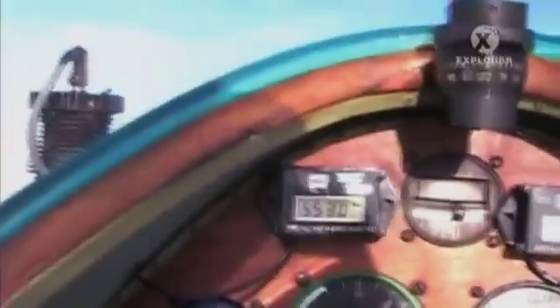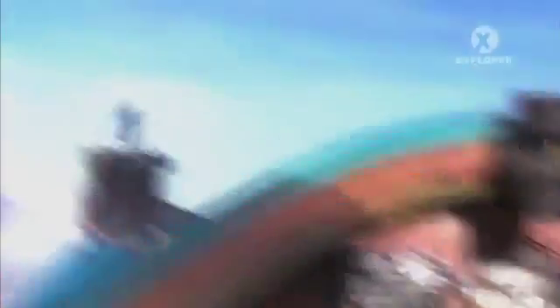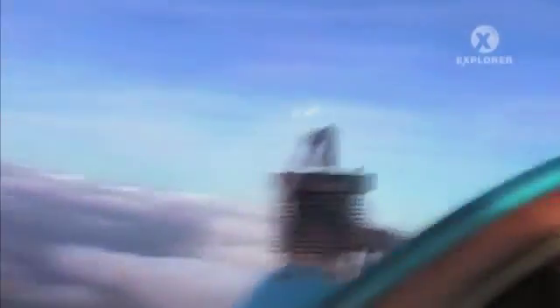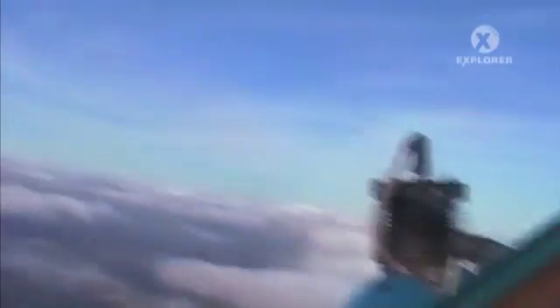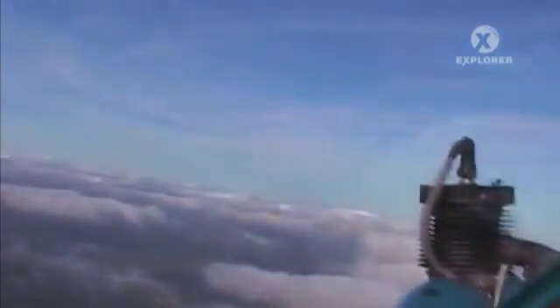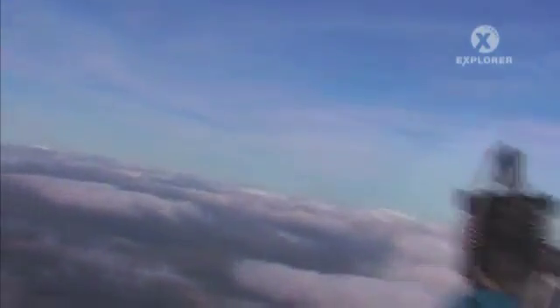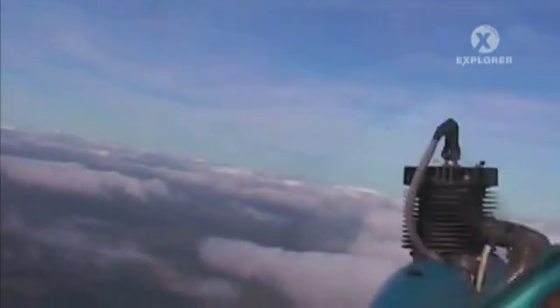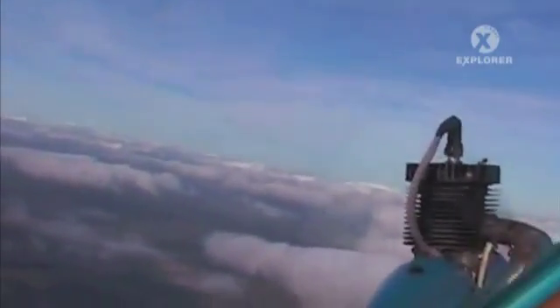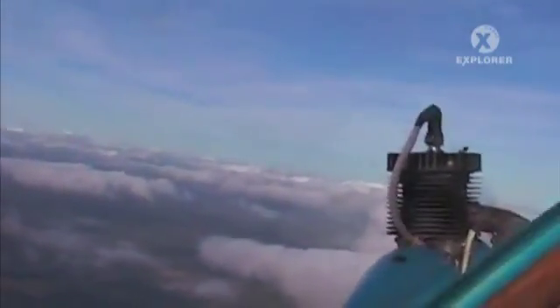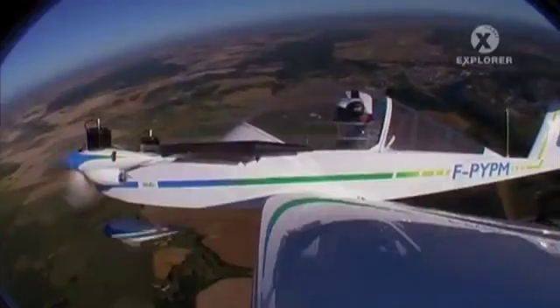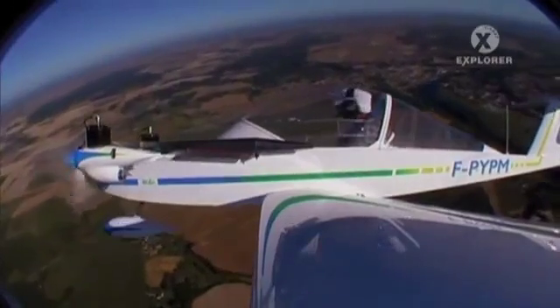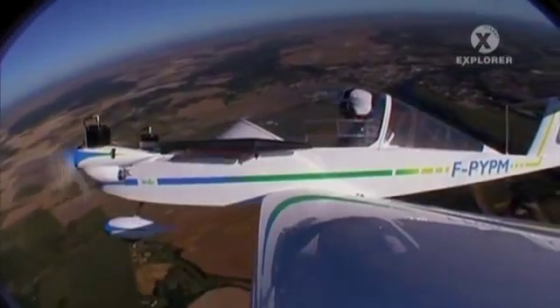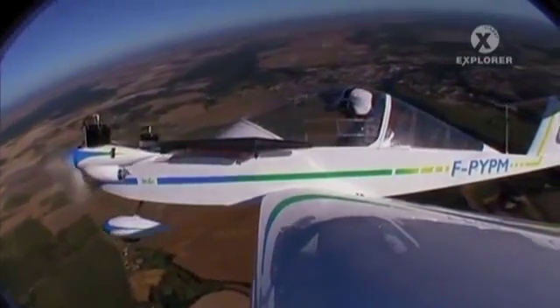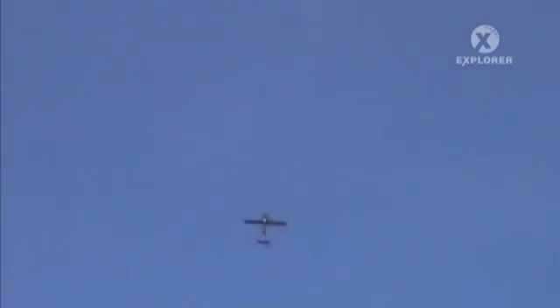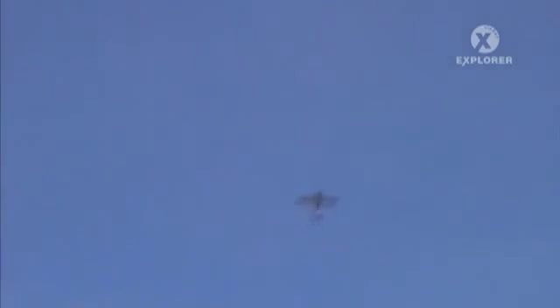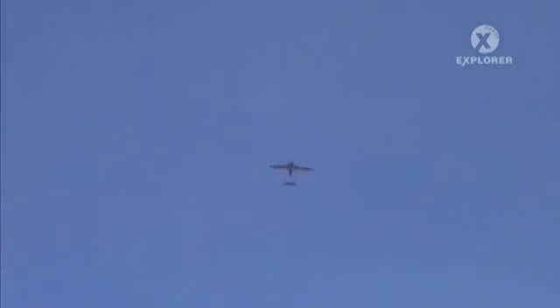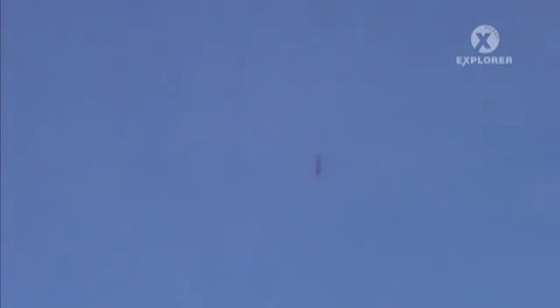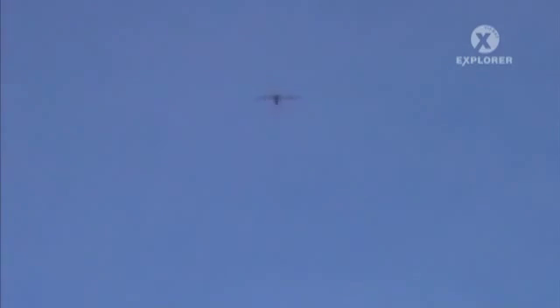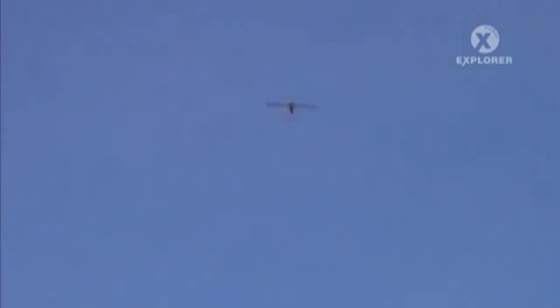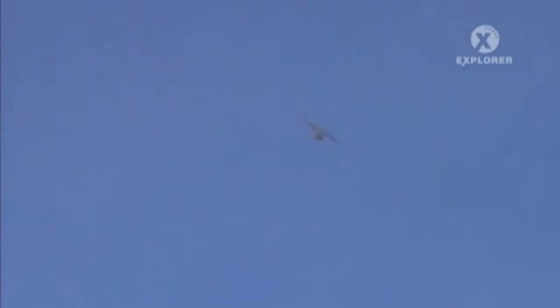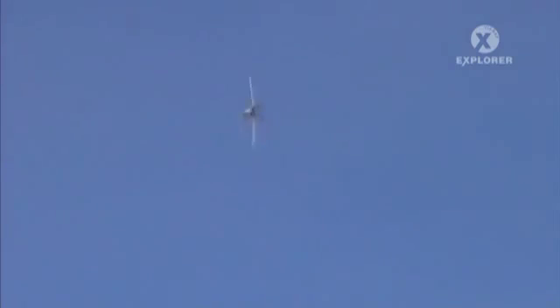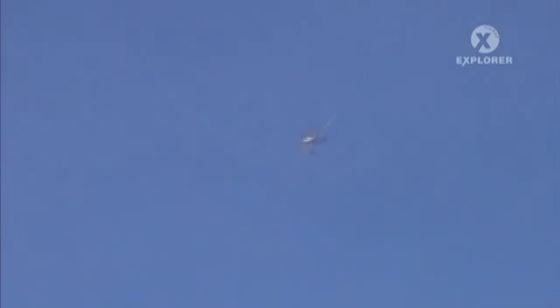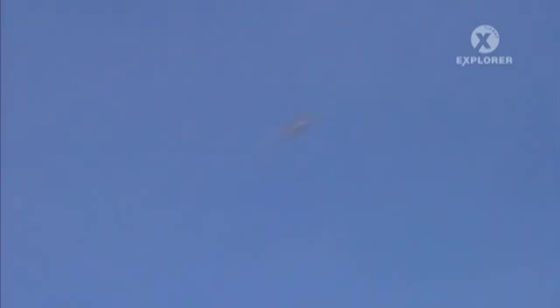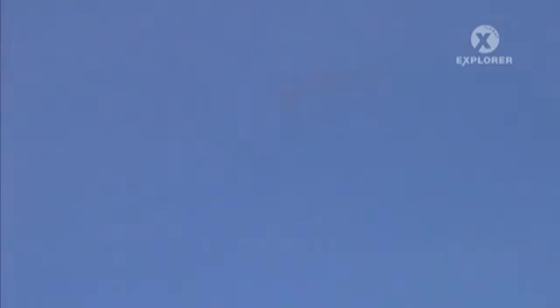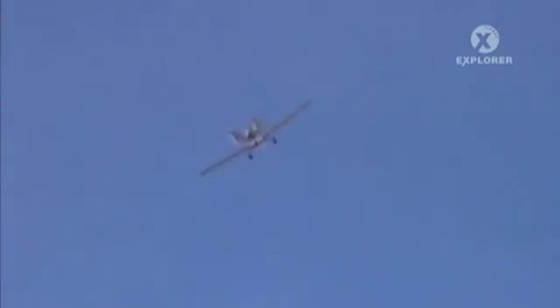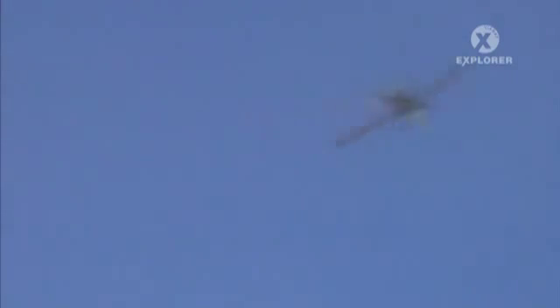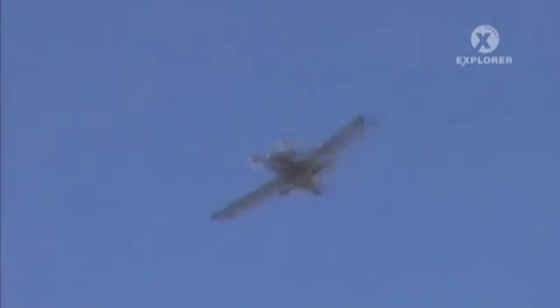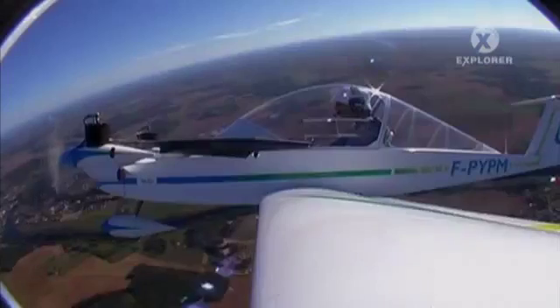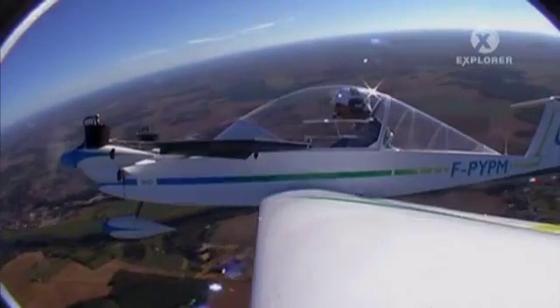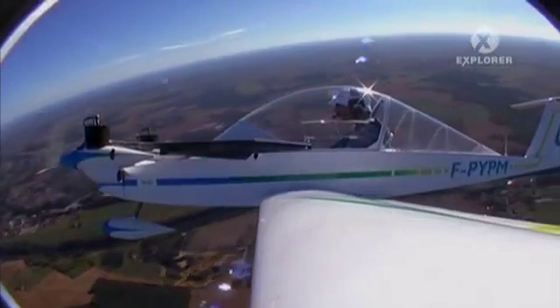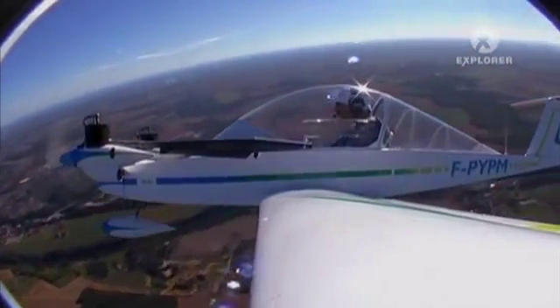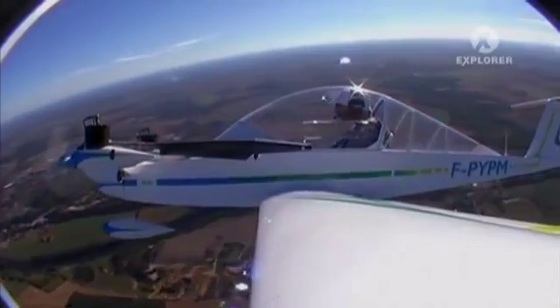With a wingspan of just 16 feet and a 12 foot 10 inch length, the small but mighty Cree-Cree is fully aerobatic and capable of an amazing one roll a second, and a top speed of 115 miles per hour.